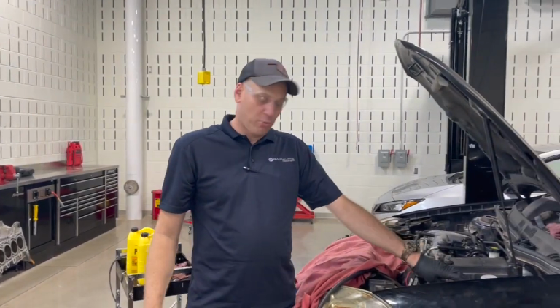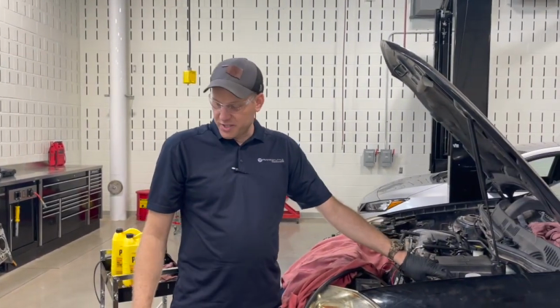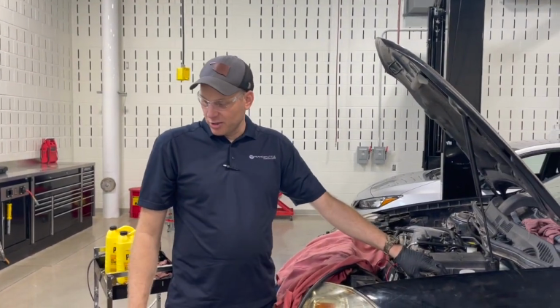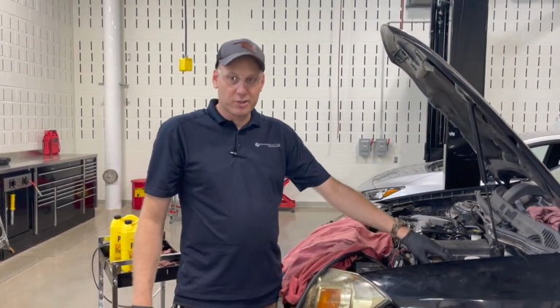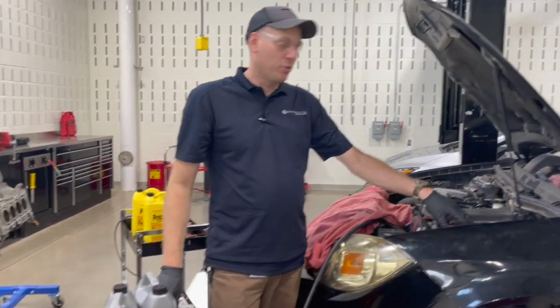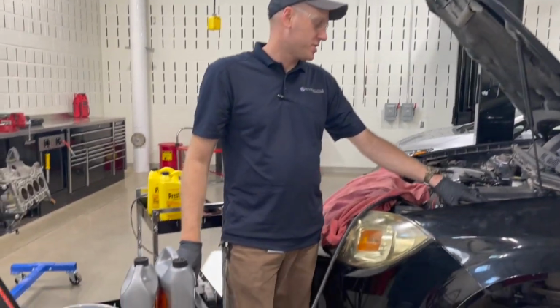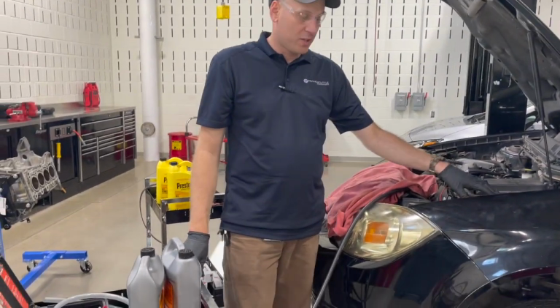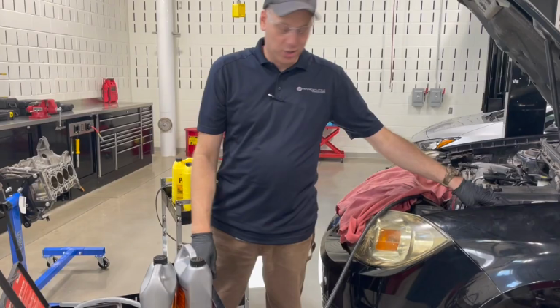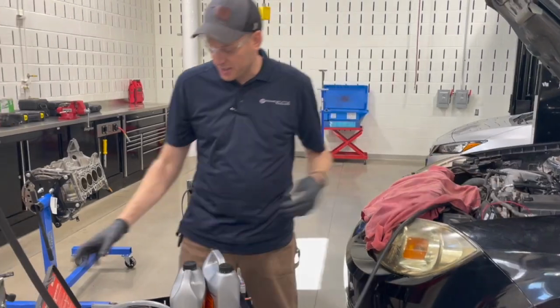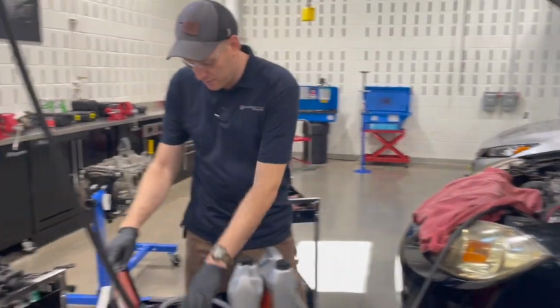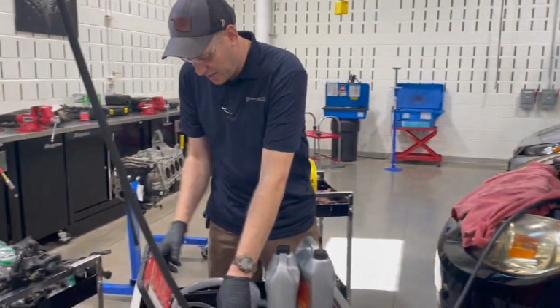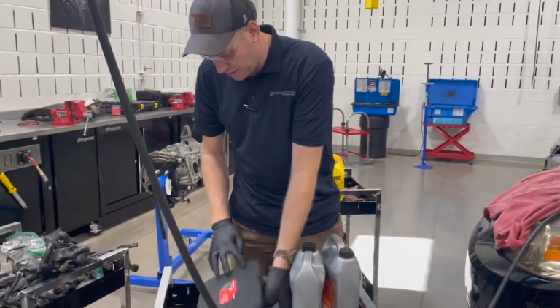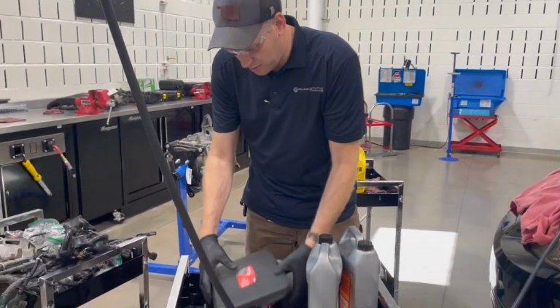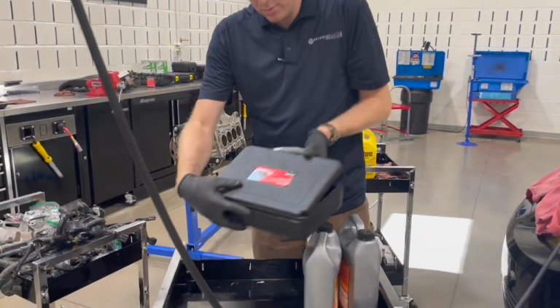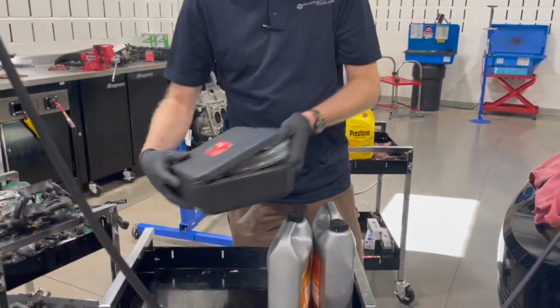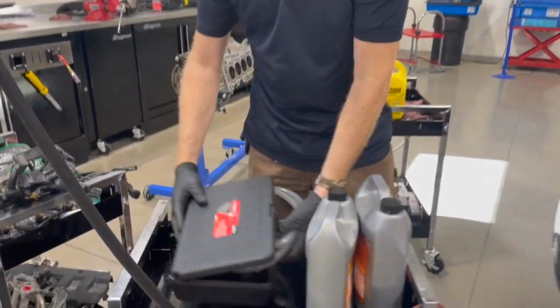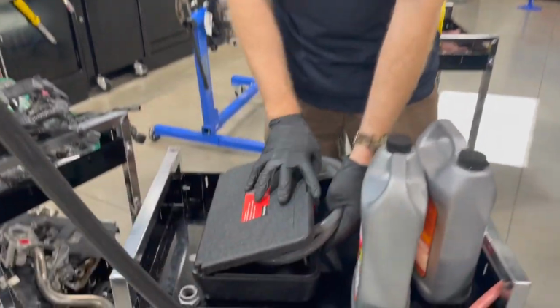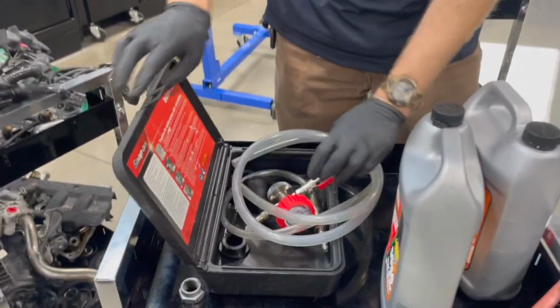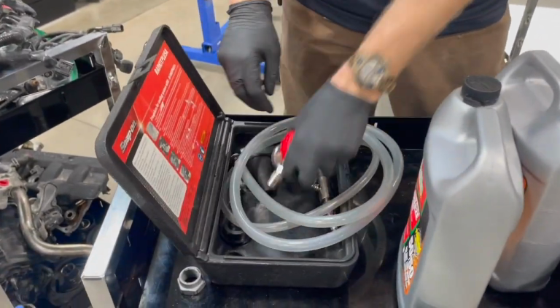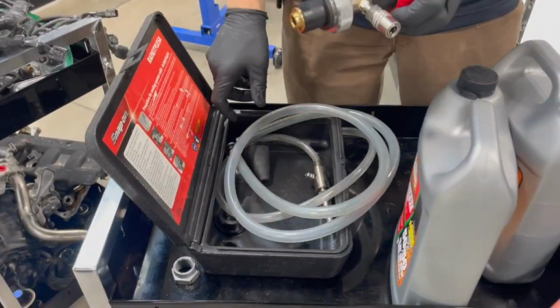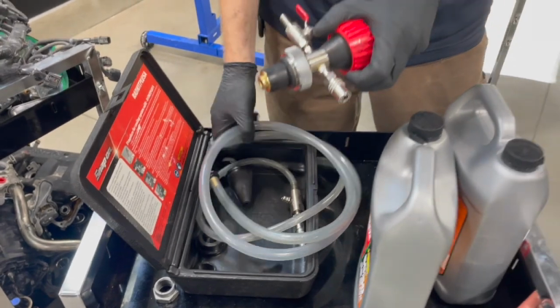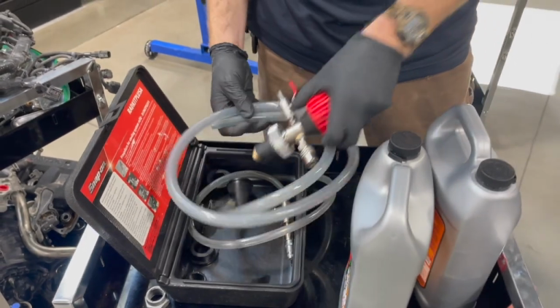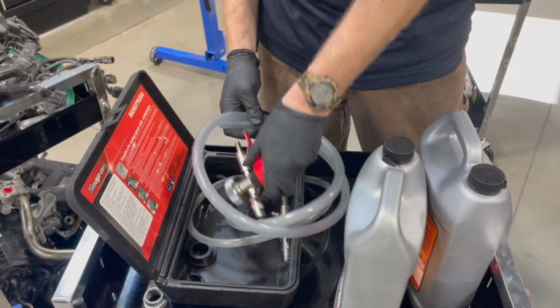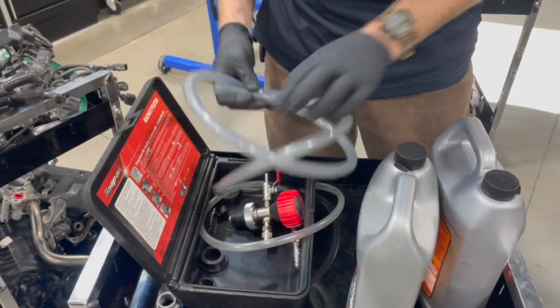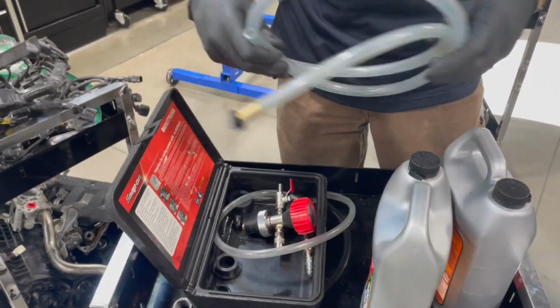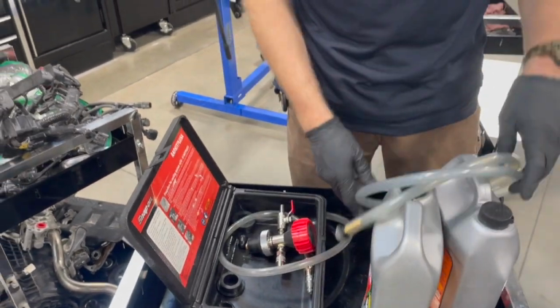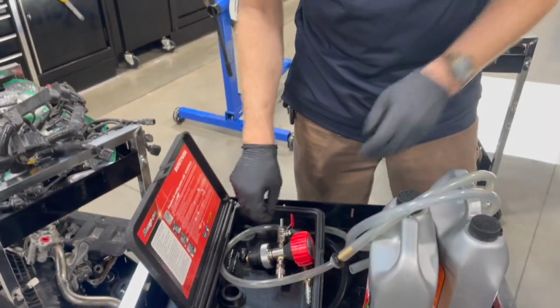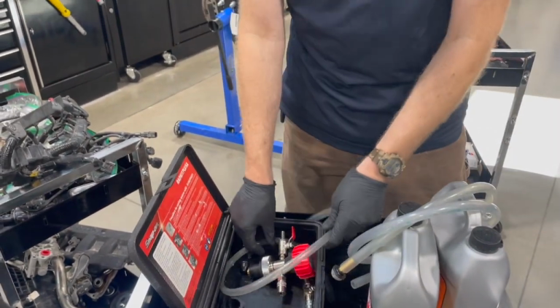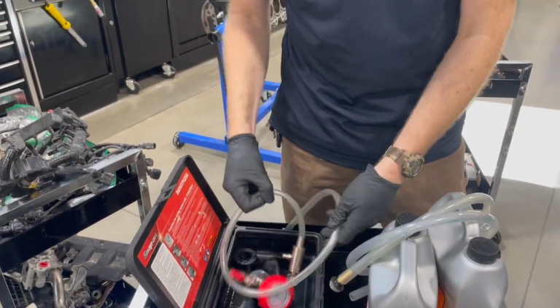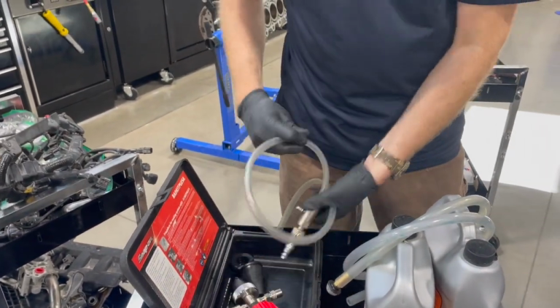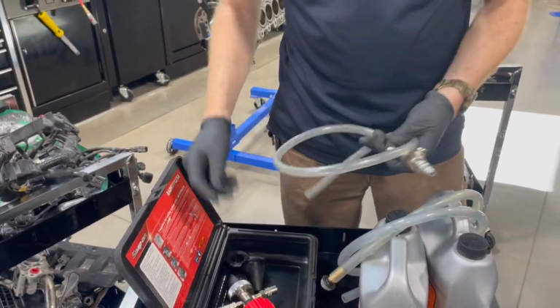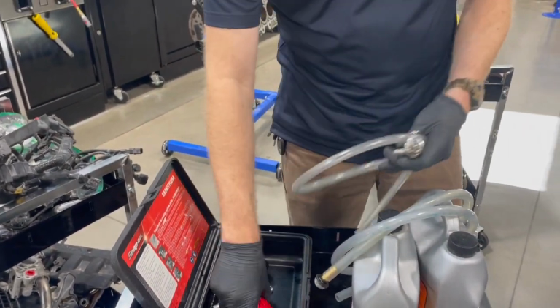Today we're going to use this air lift to refill this cooling system. This air lift consists of this gauge manifold set, suction hose, and the Venturi hose.